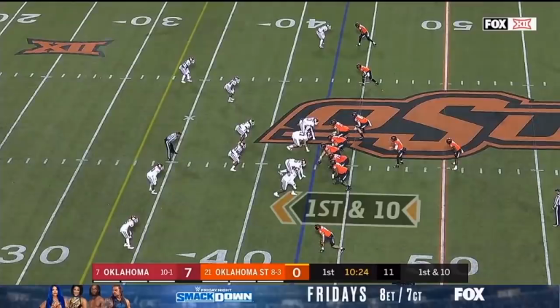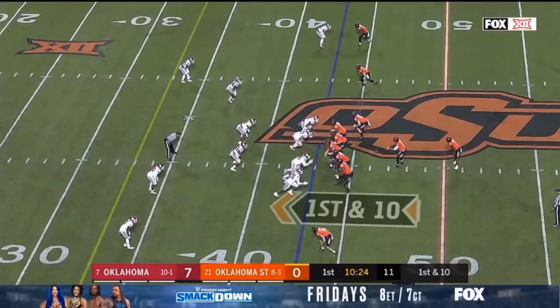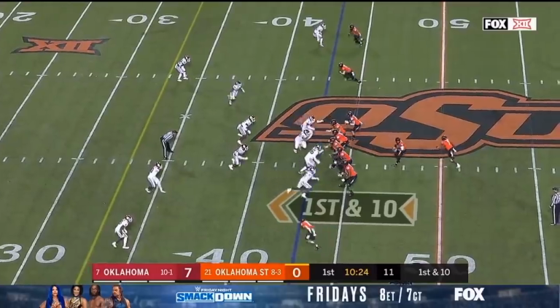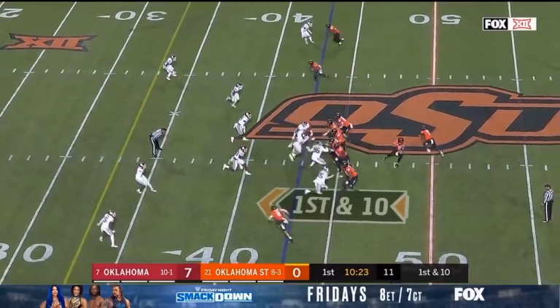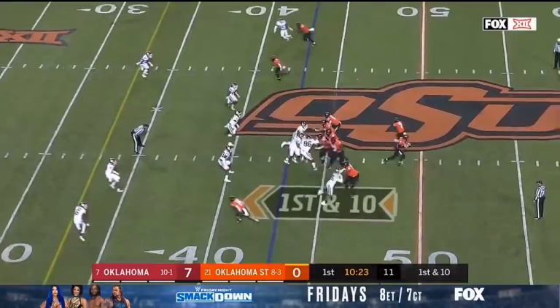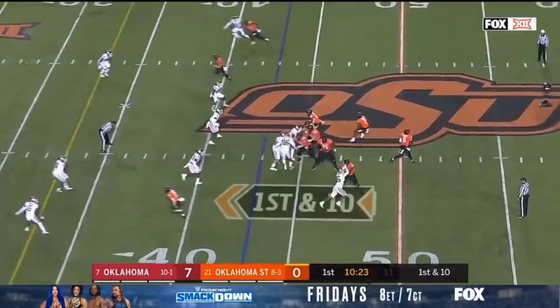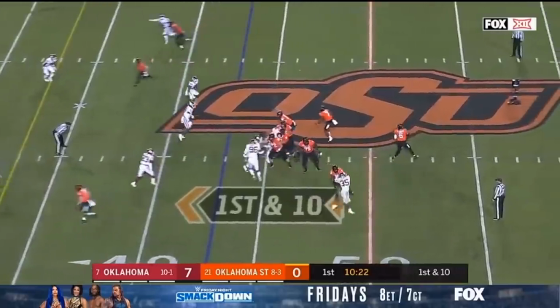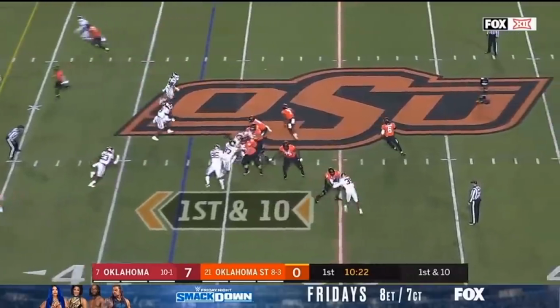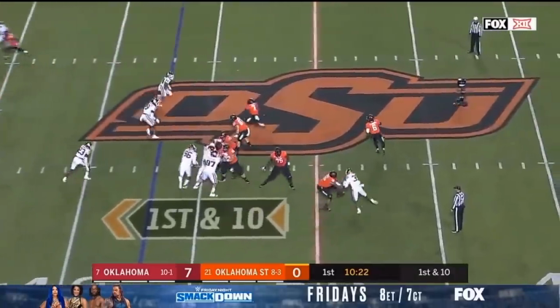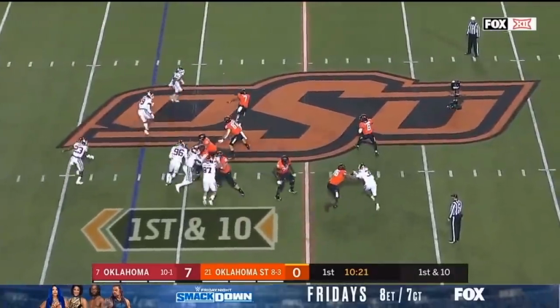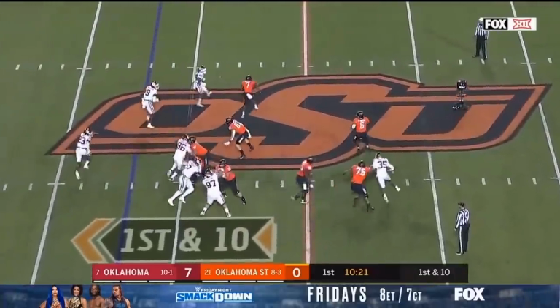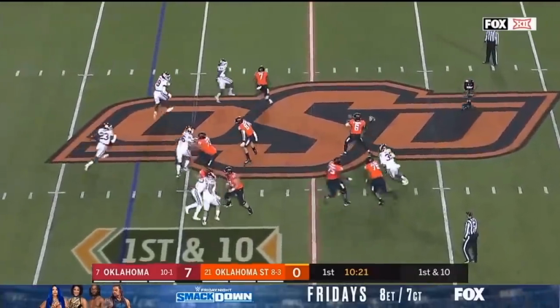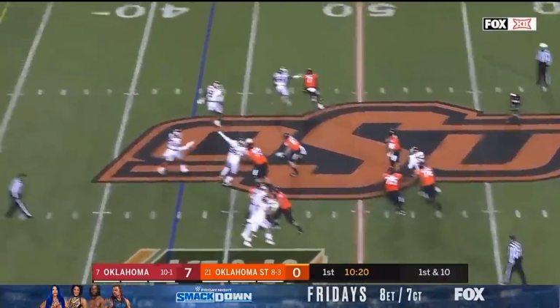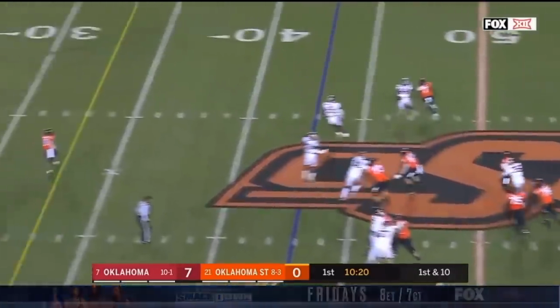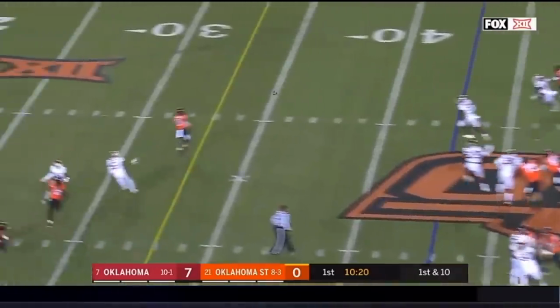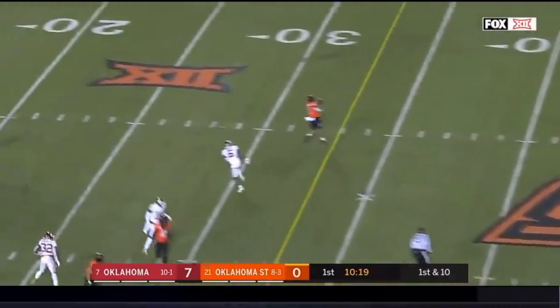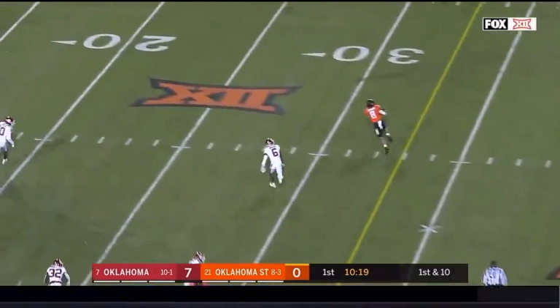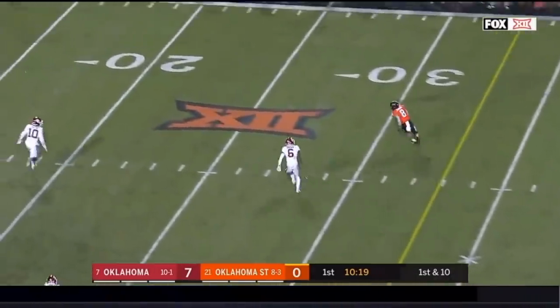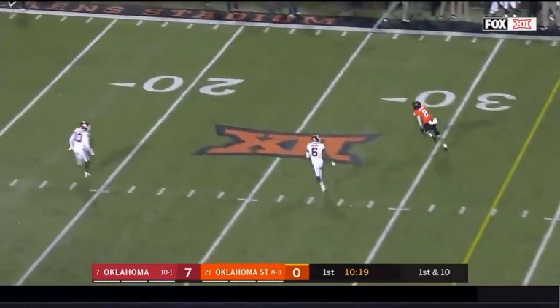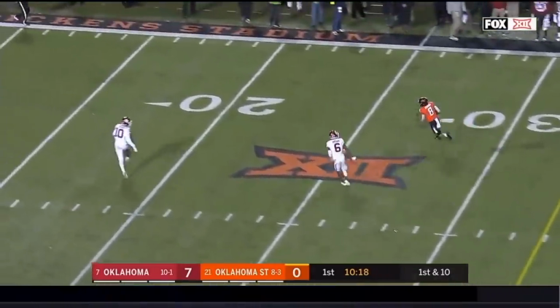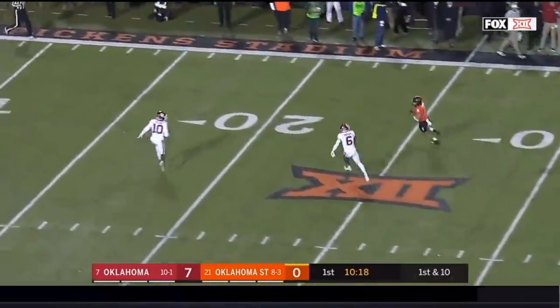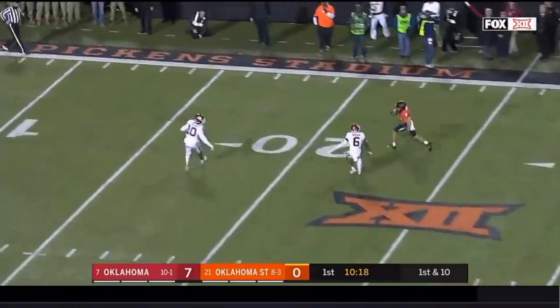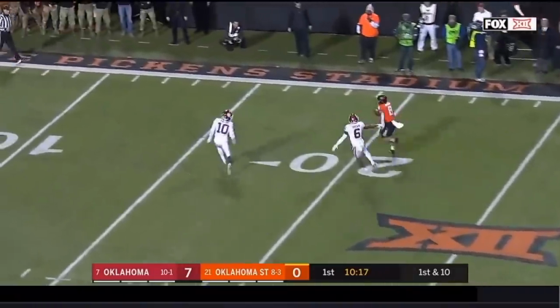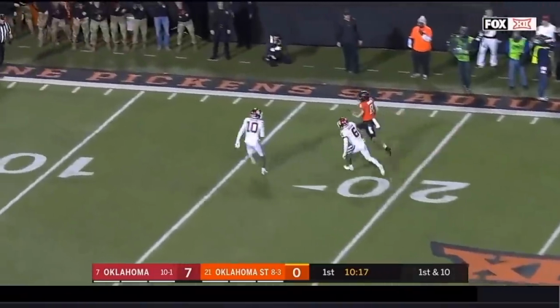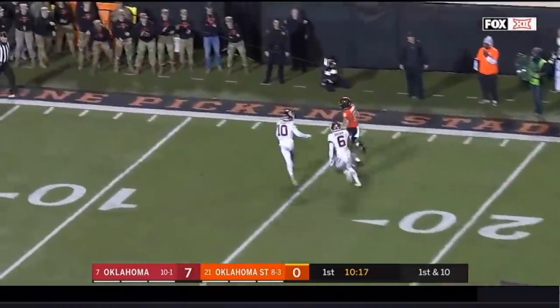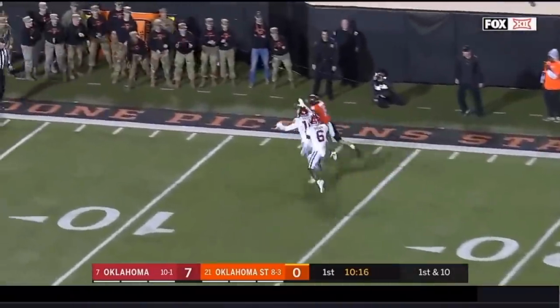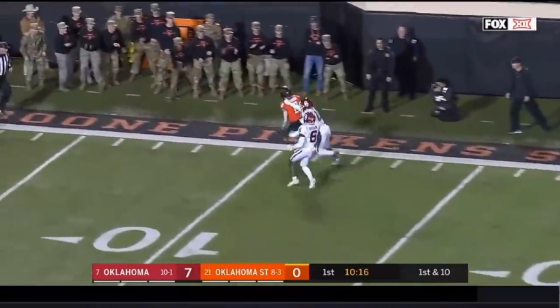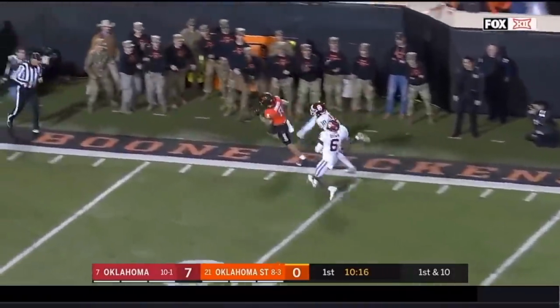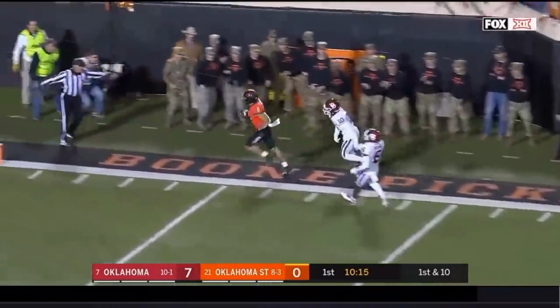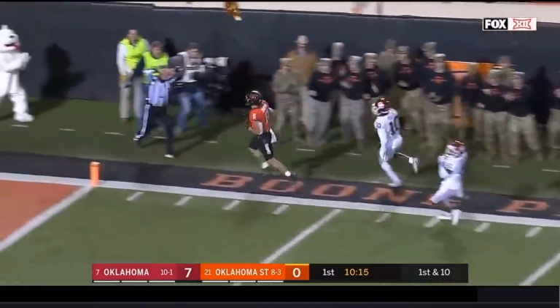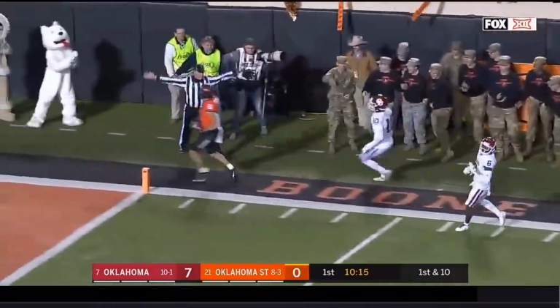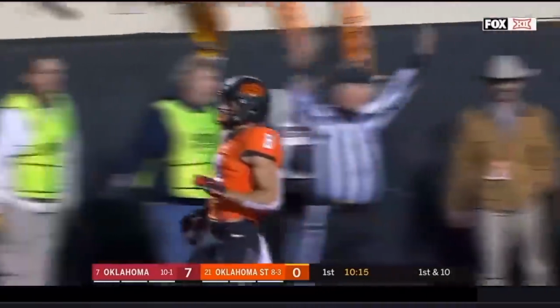Brown has raced him several times and beaten him several times. He's in there to block as Brown gets rid of it, finds a crossing — Johnson. And Braden Johnson is inside the 10.